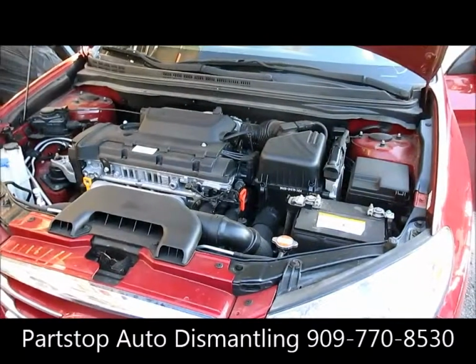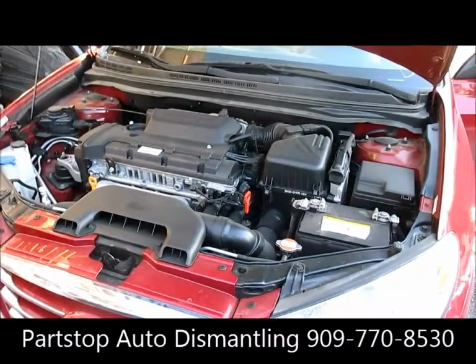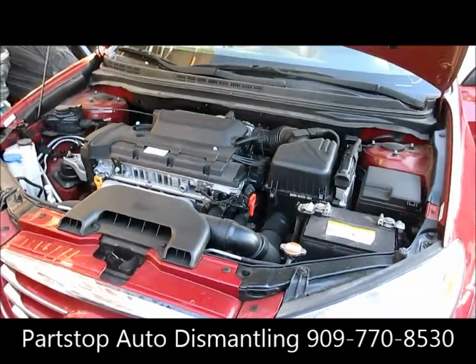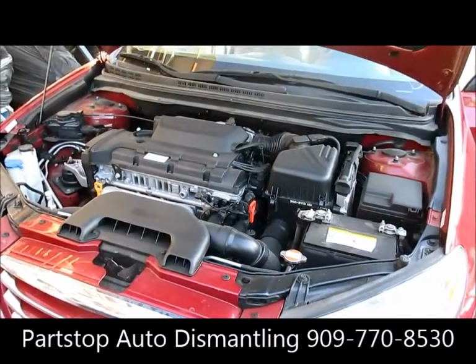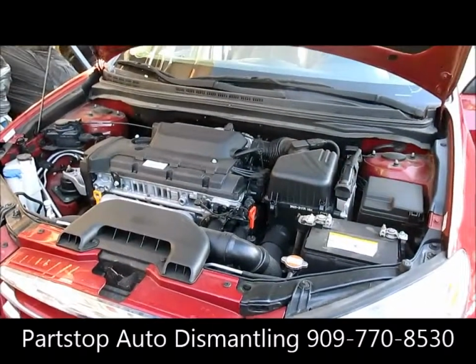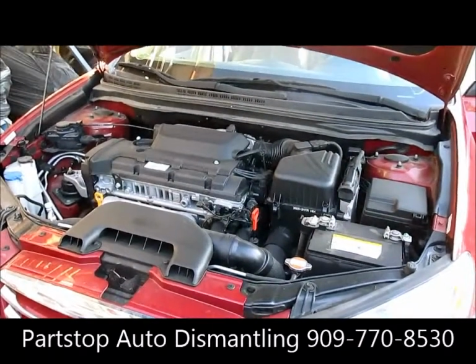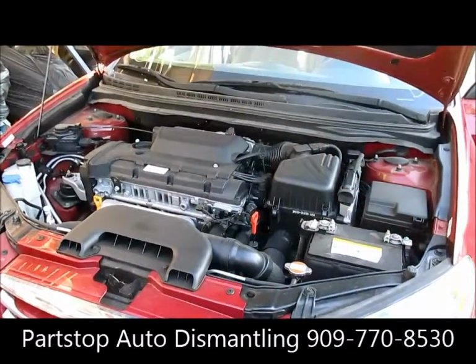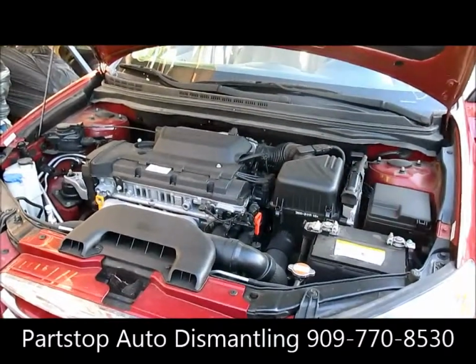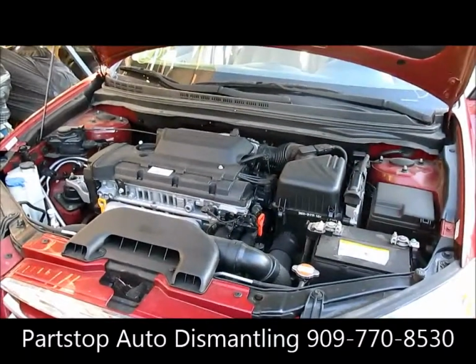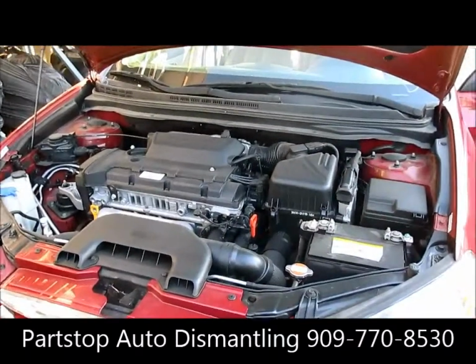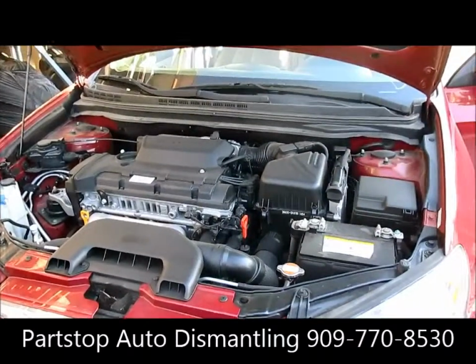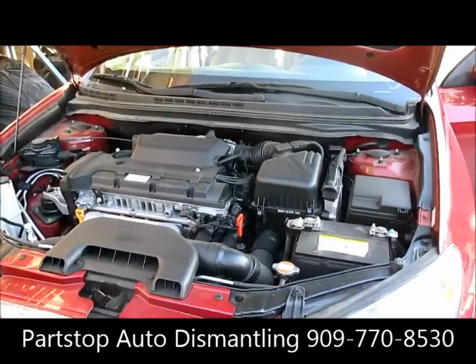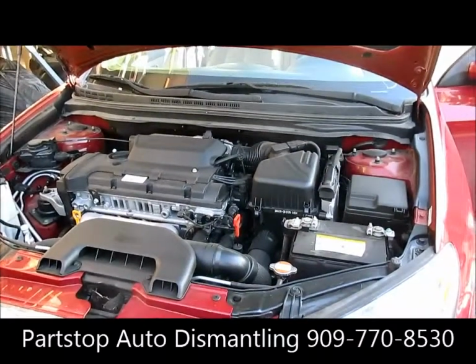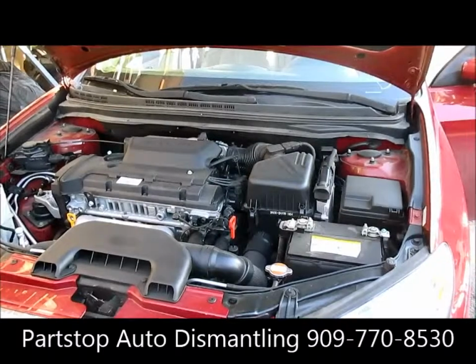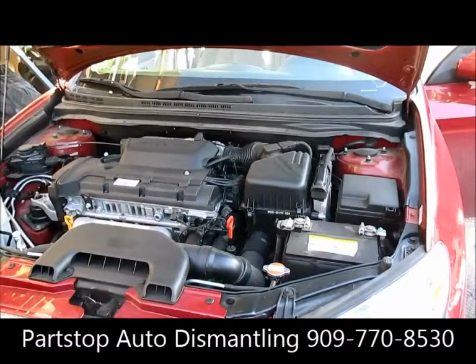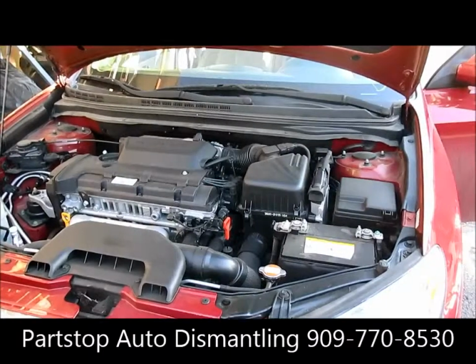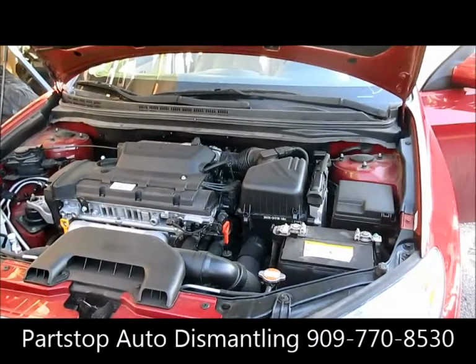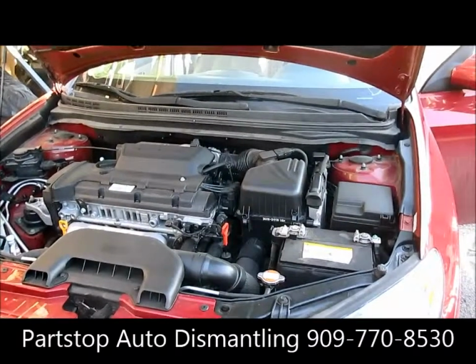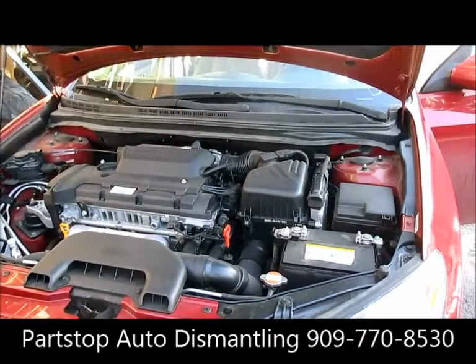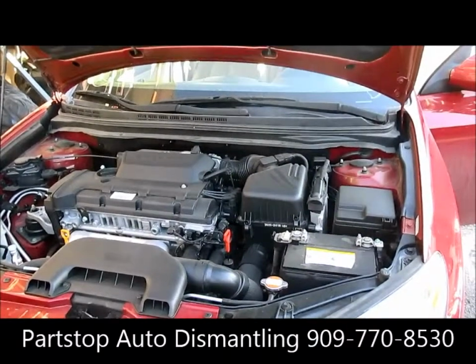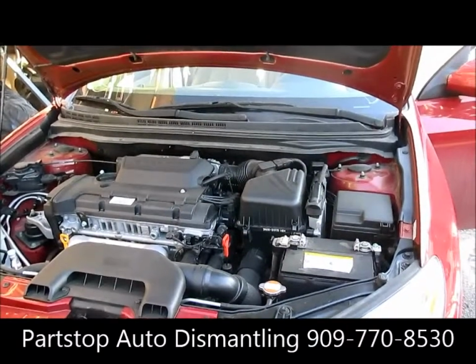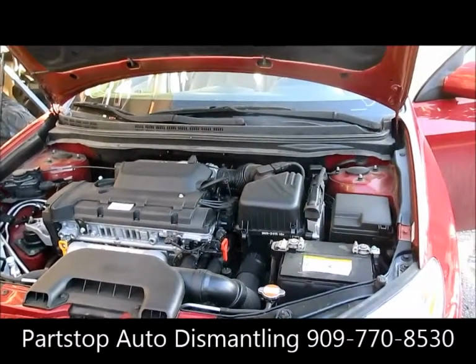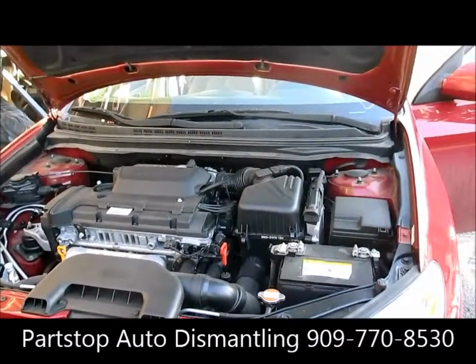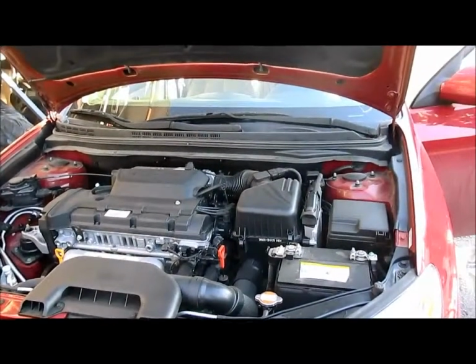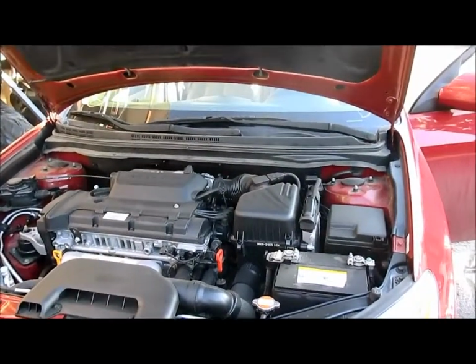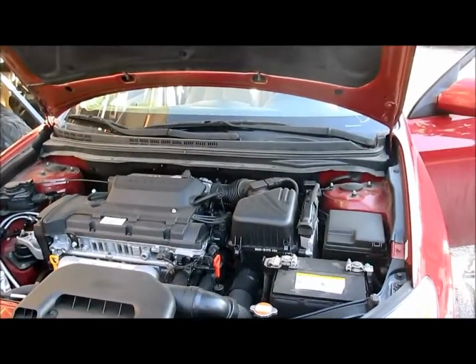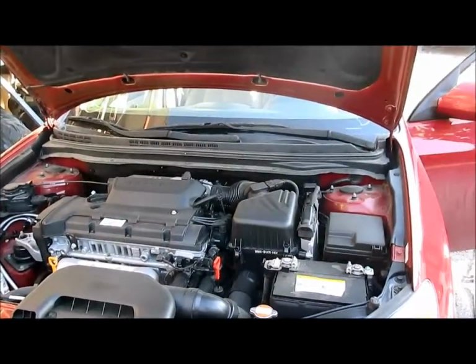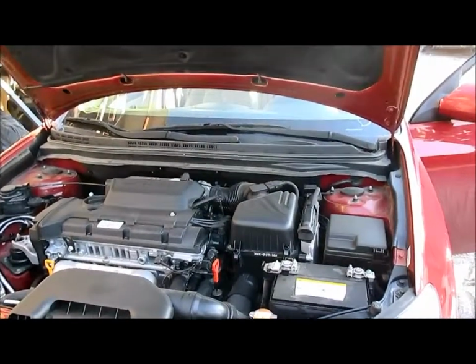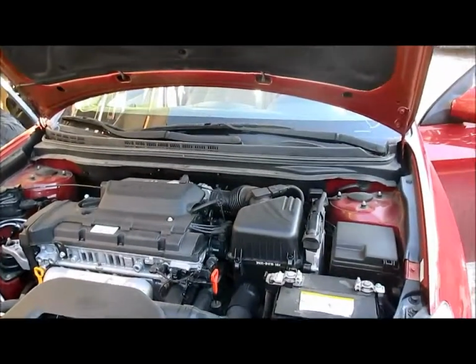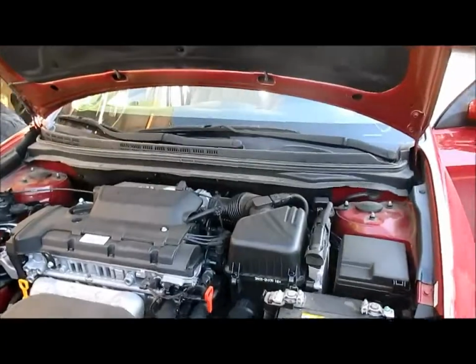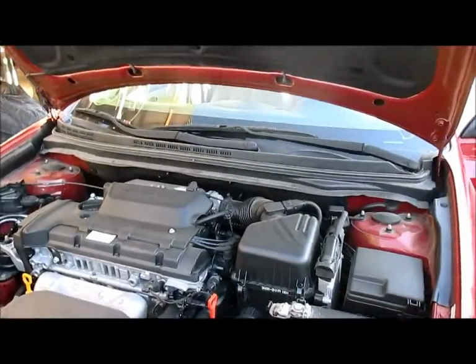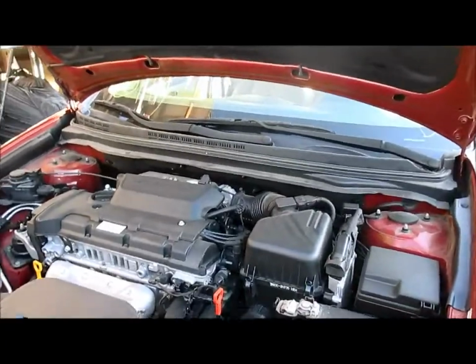The car did not have a key when the vehicle came in, so we were unable to actually test the car, but we will pull the motor out and run a compression test. Each part comes with a standard 90-day part warranty.